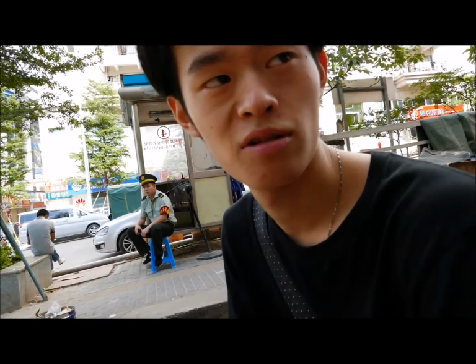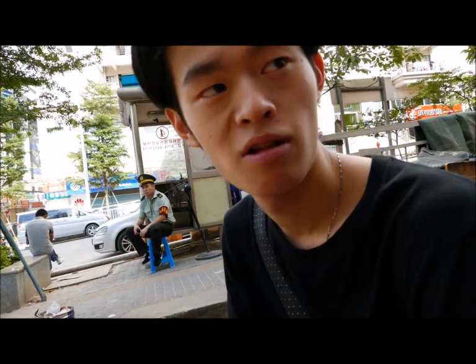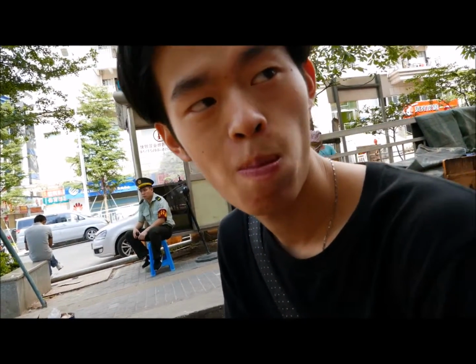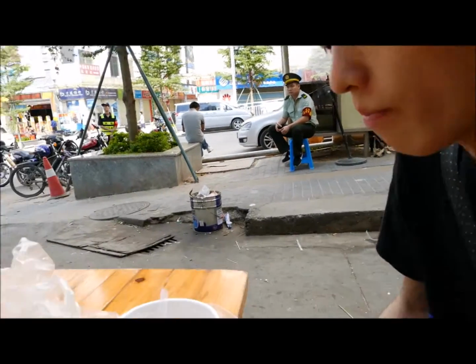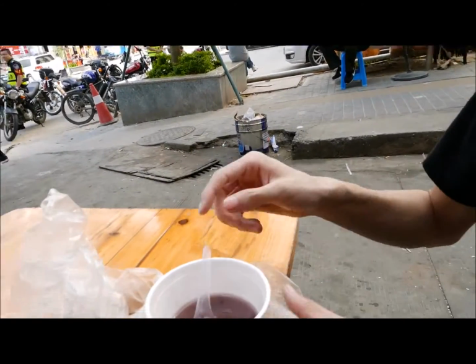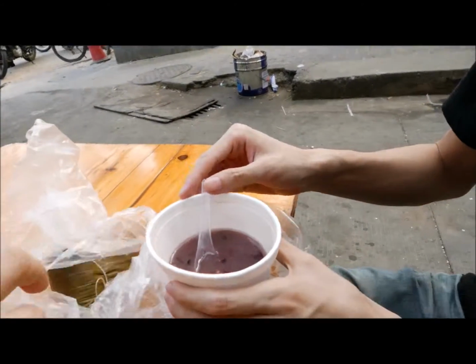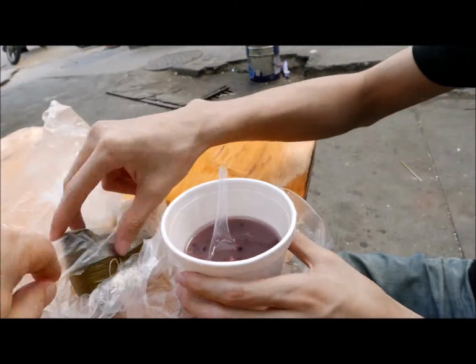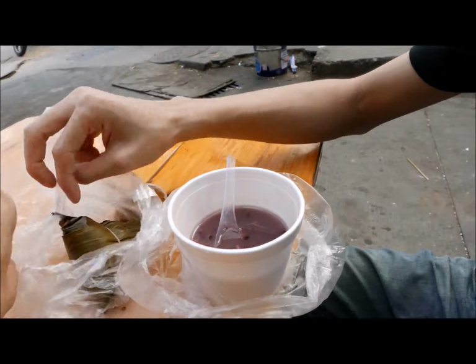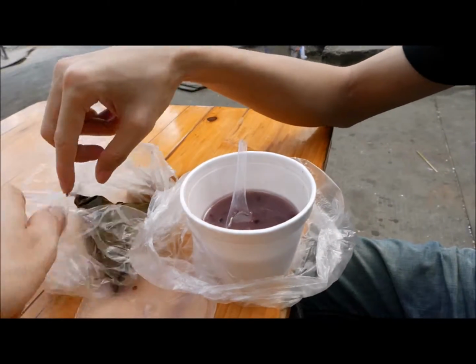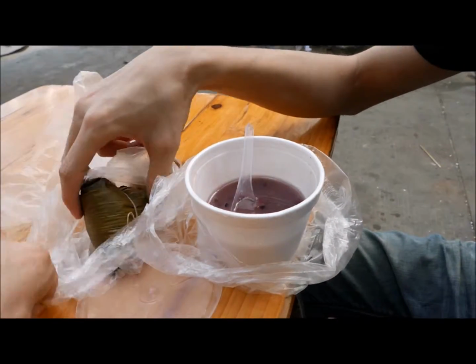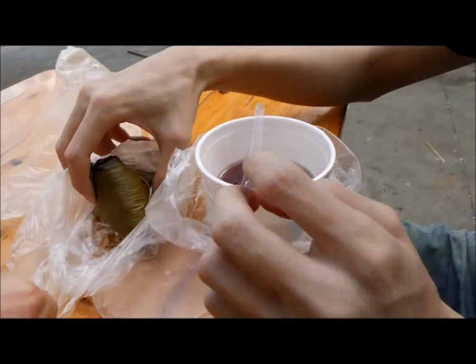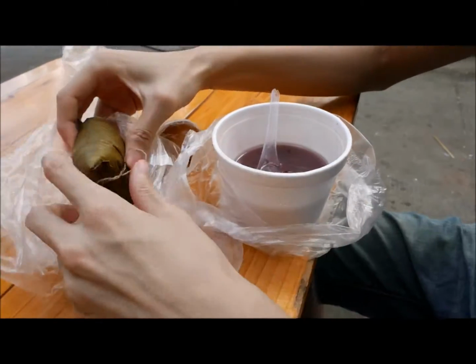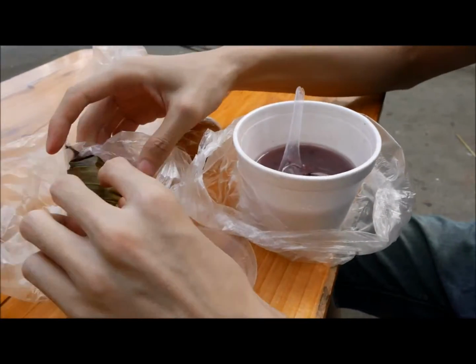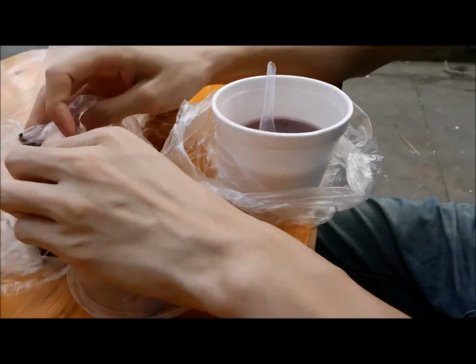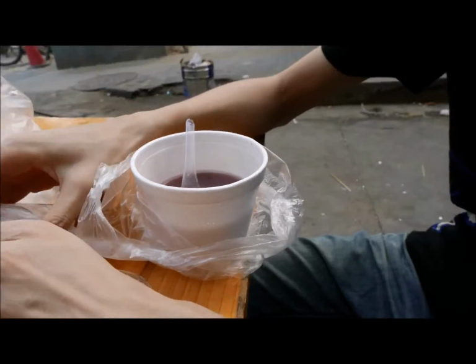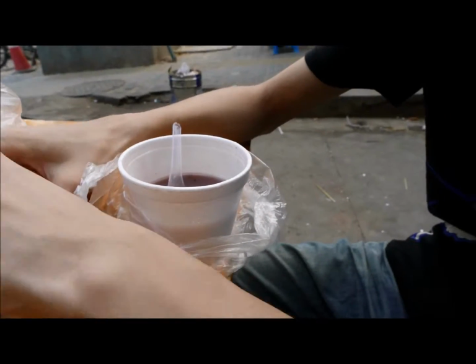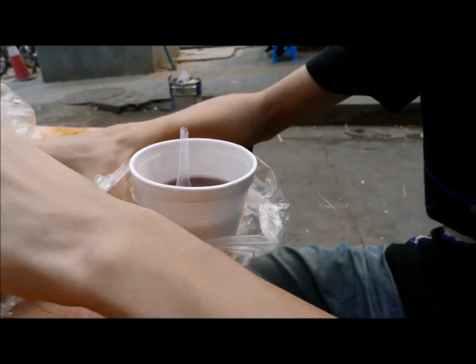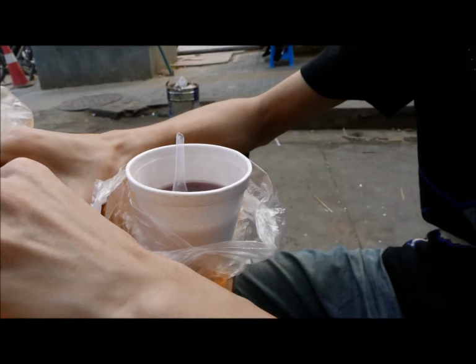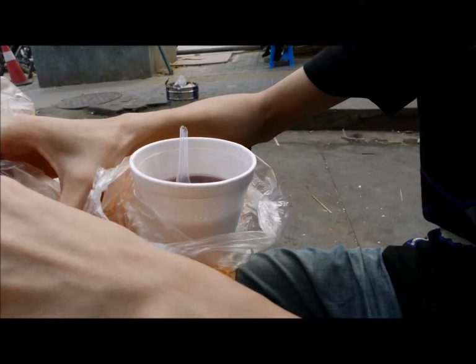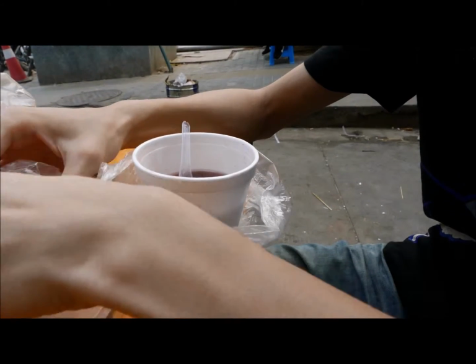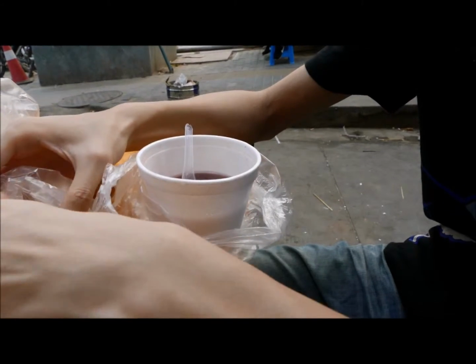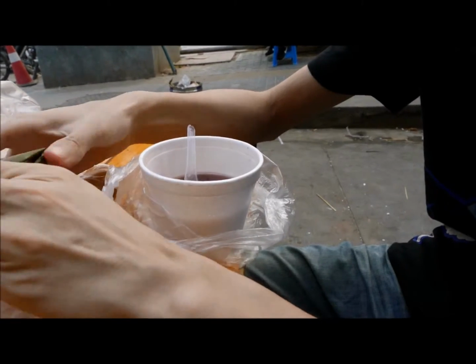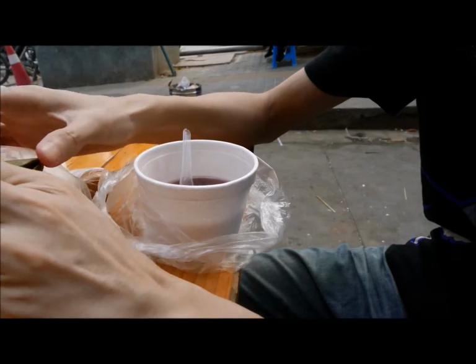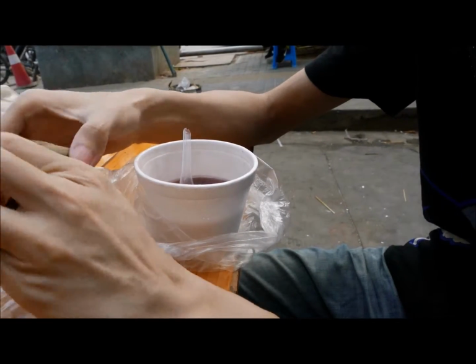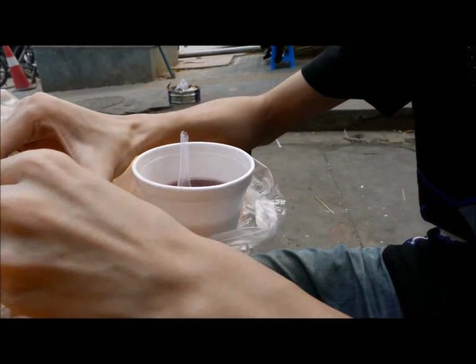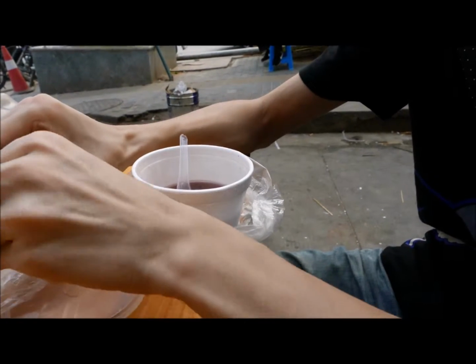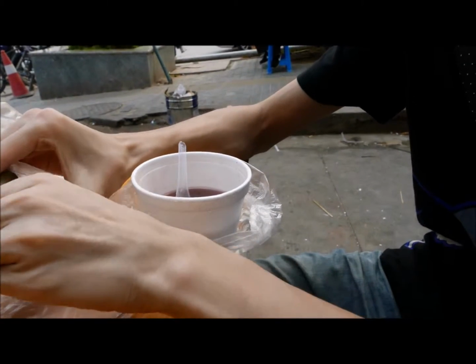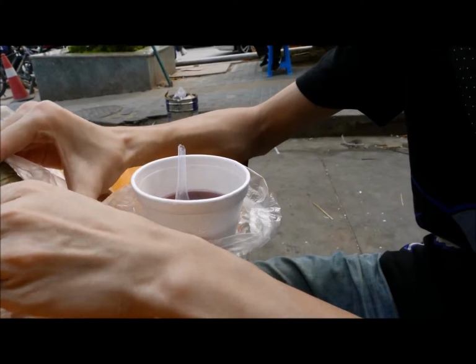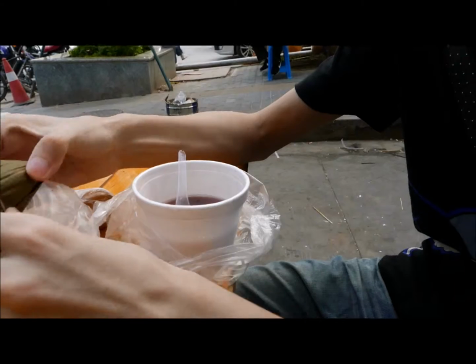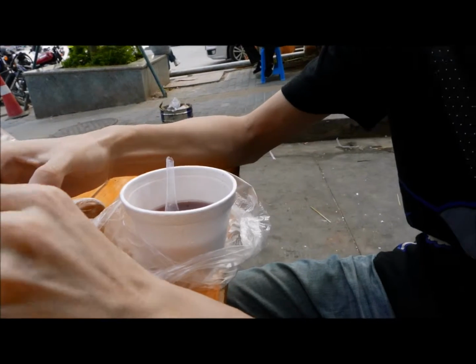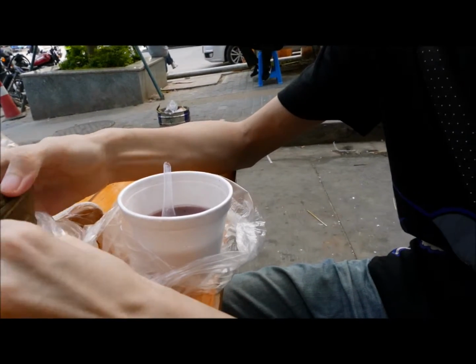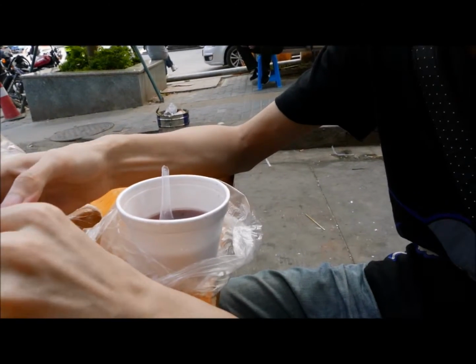We have one more item here — what is it called? It's a zongzi! Everybody eats this on the Dragon Boat Festival, so it's typical for the Dragon Boat Festival.